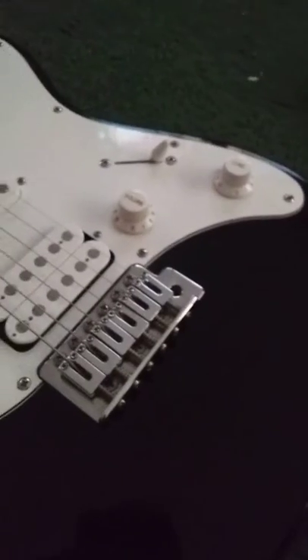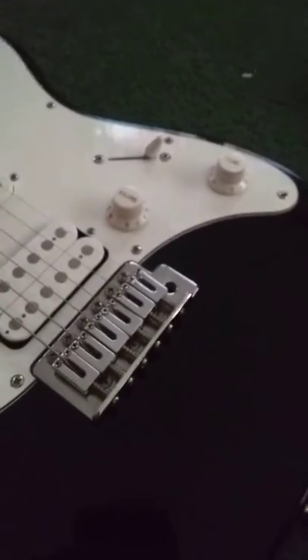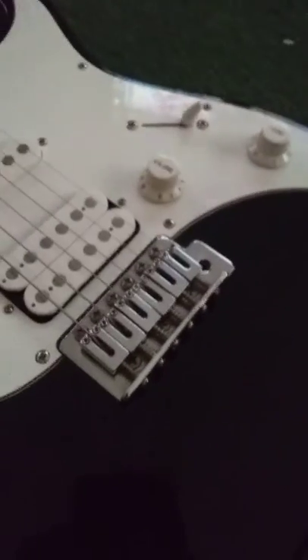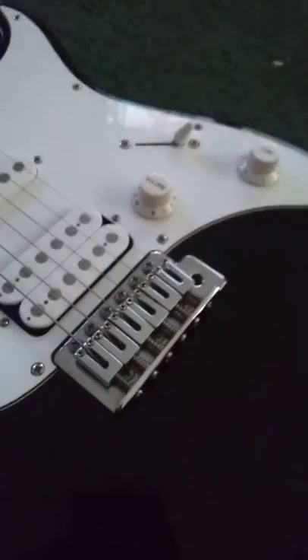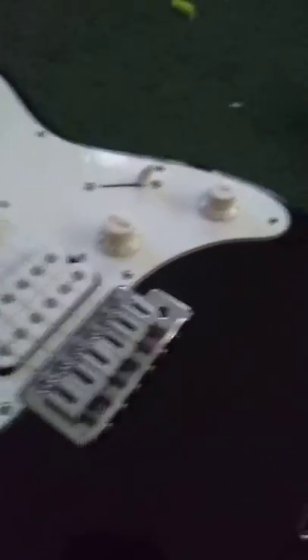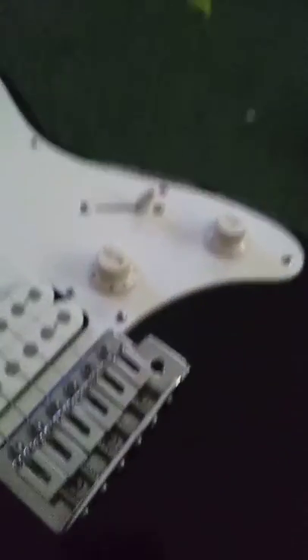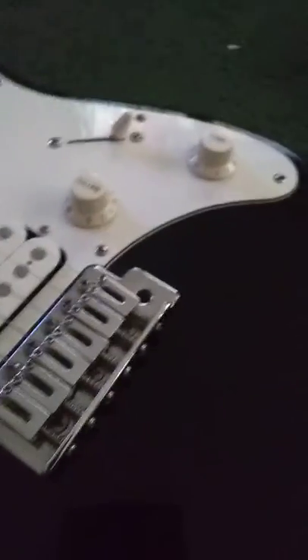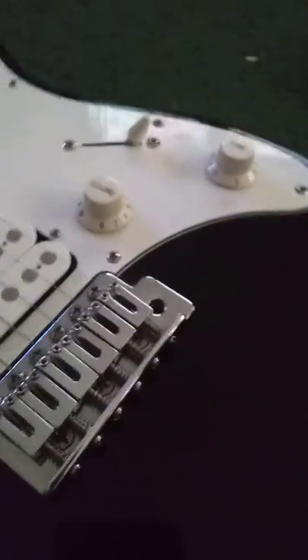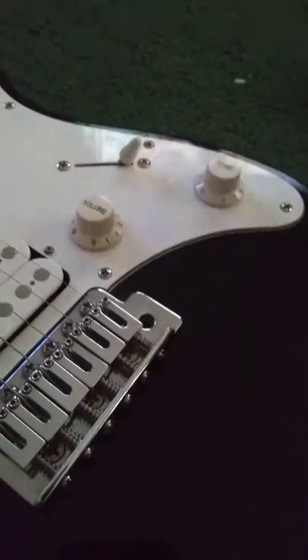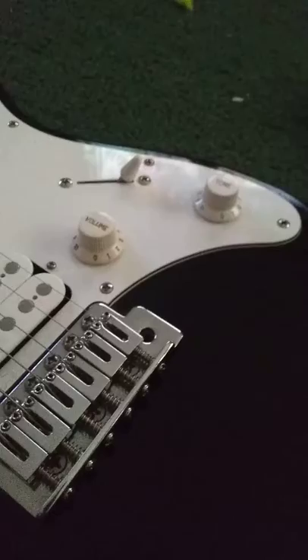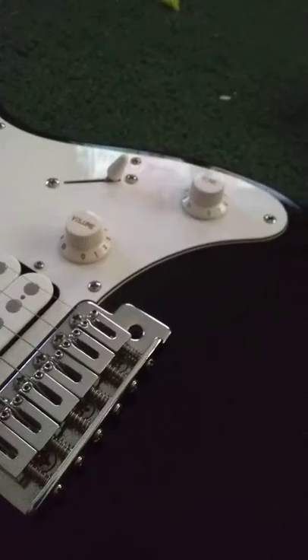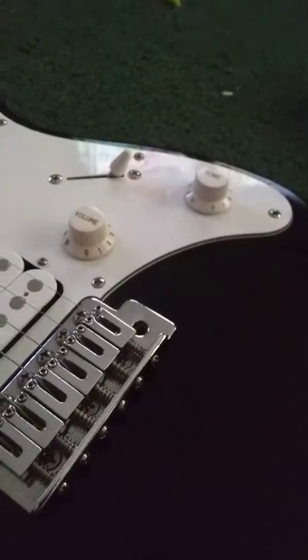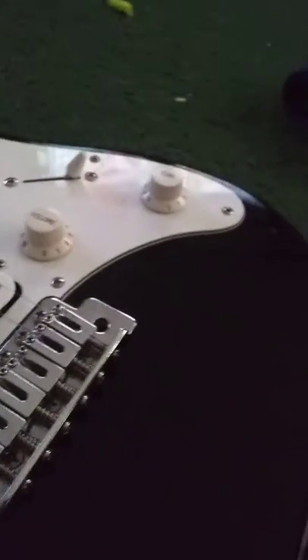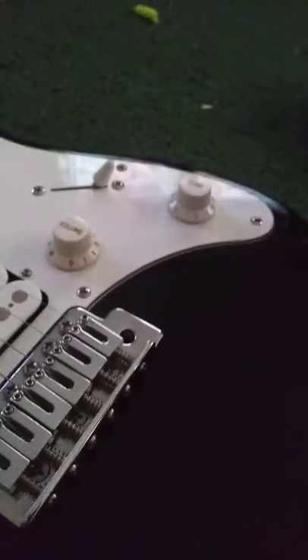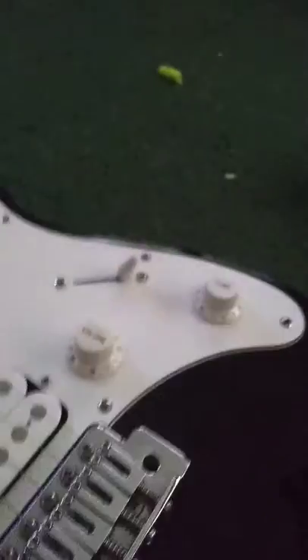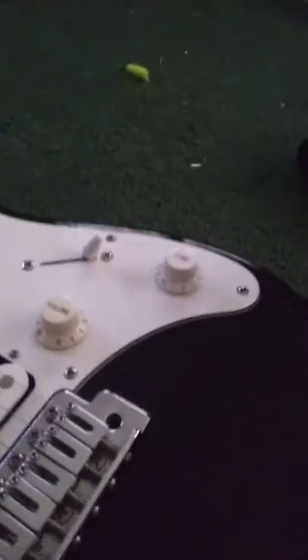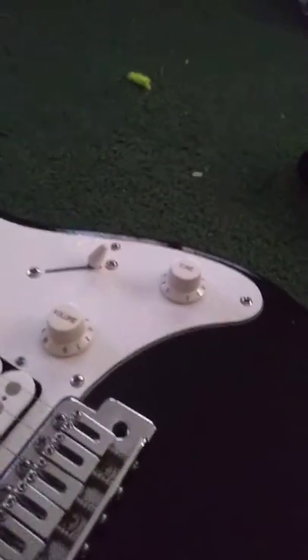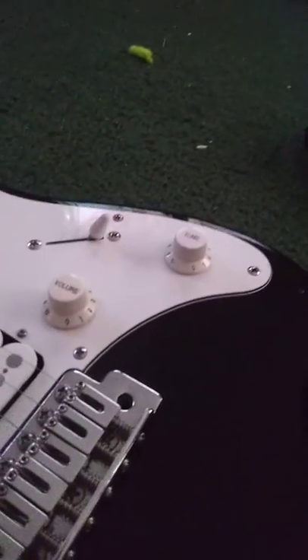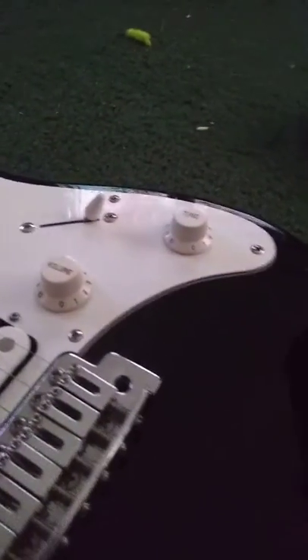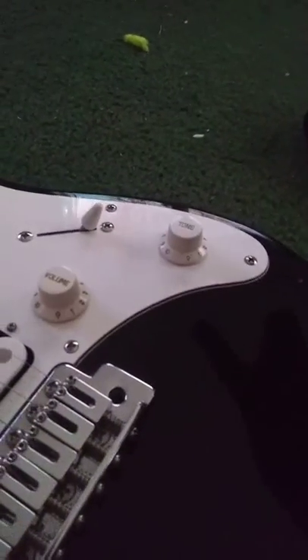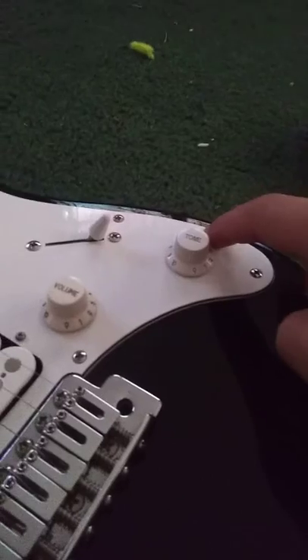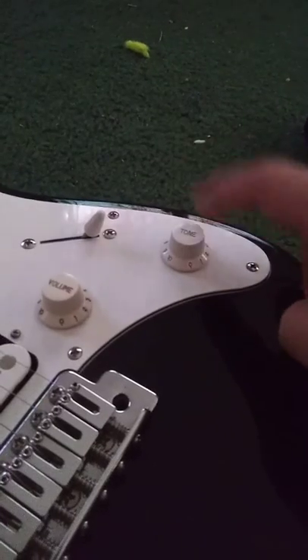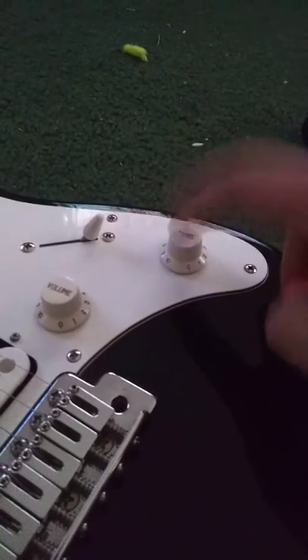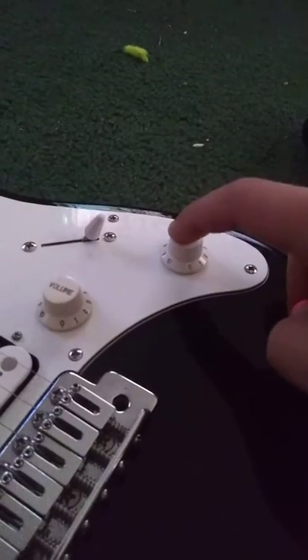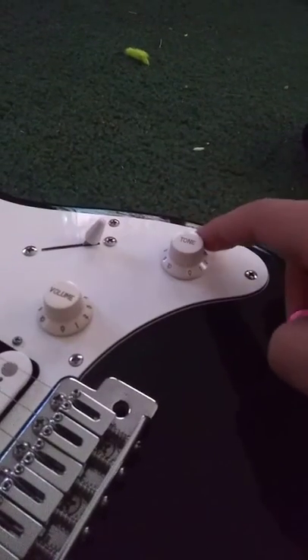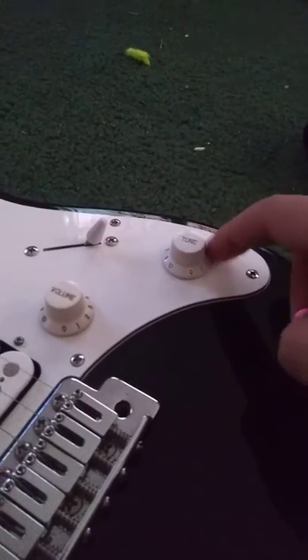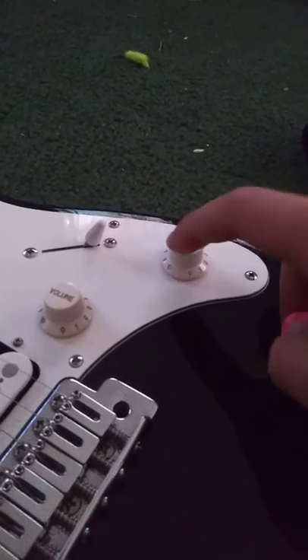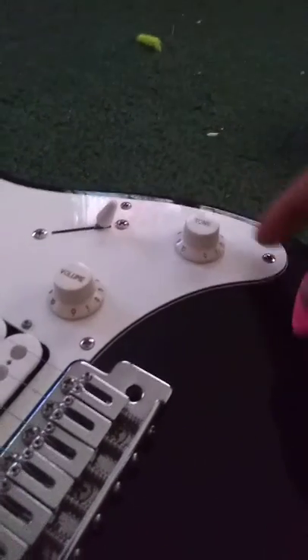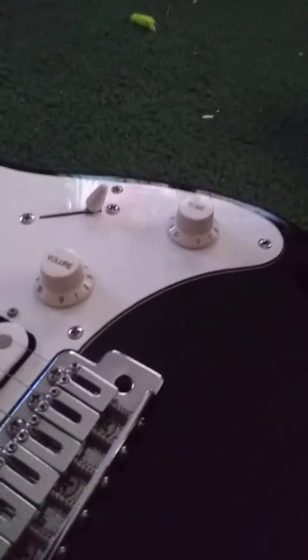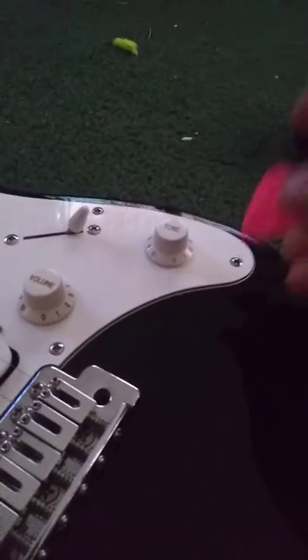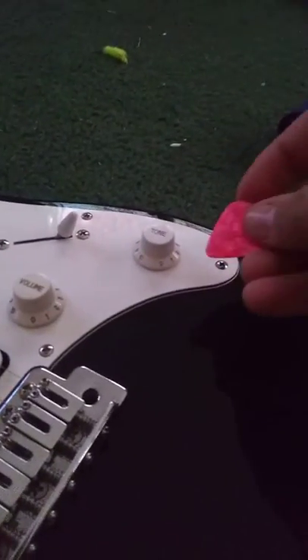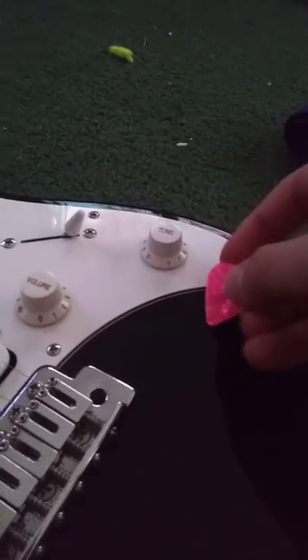Hello, this is Austin 69. I have a tutorial on how to get these pods or controls taken off. You can actually use a pick.